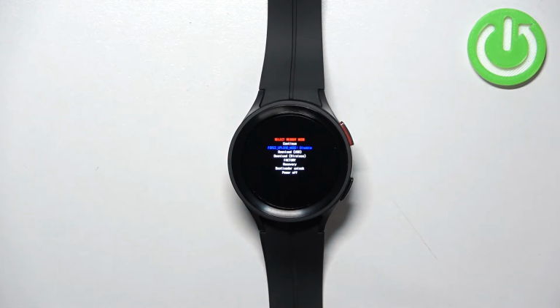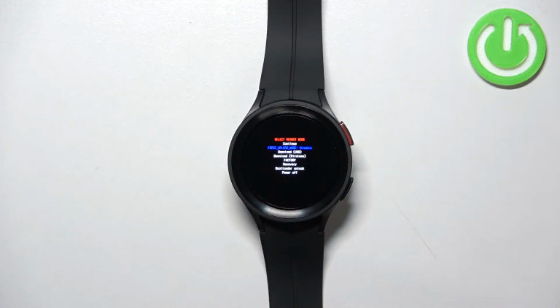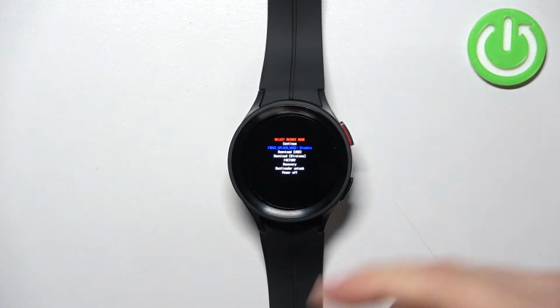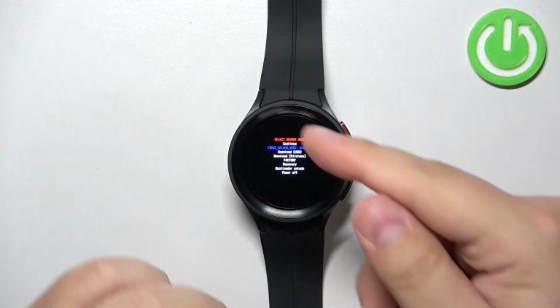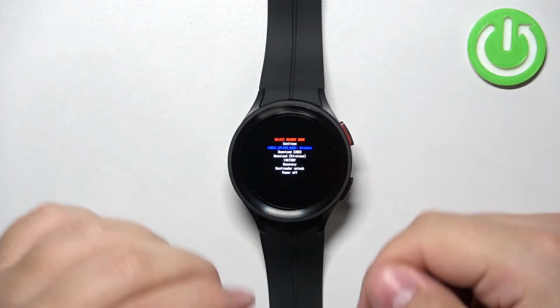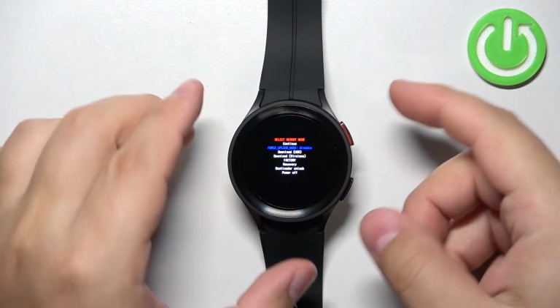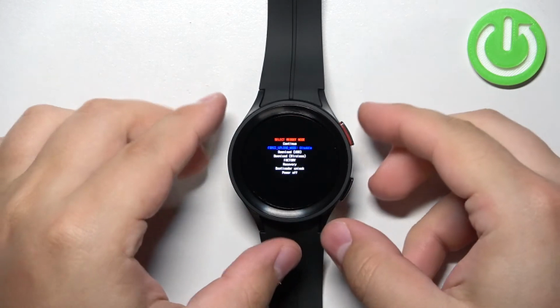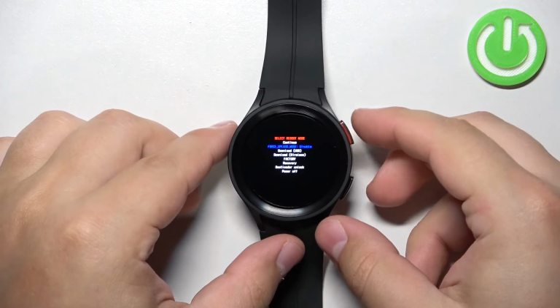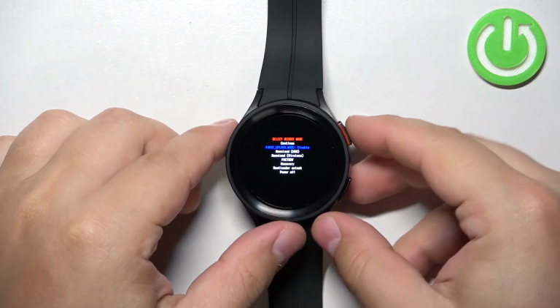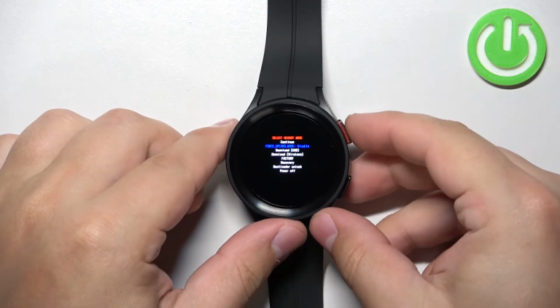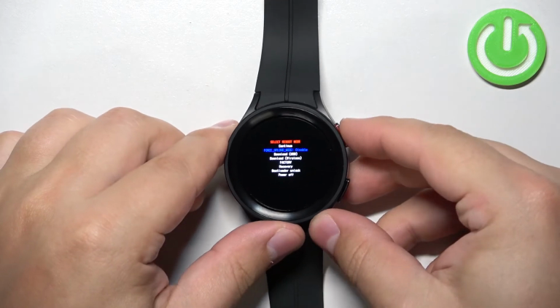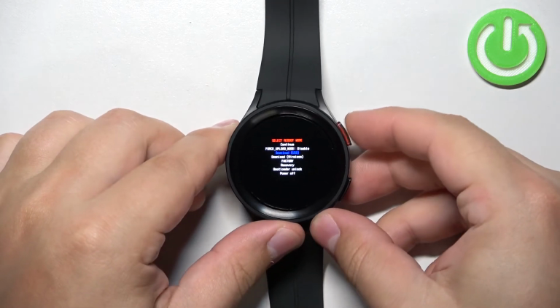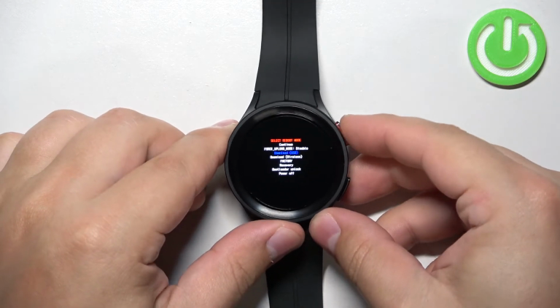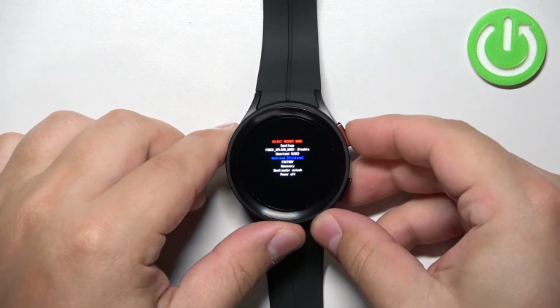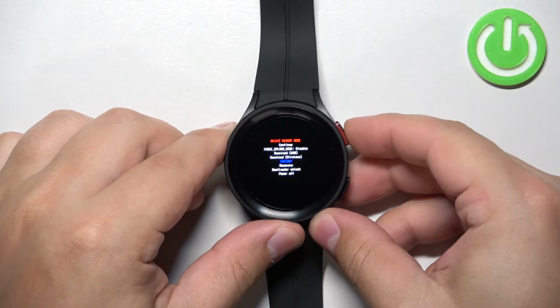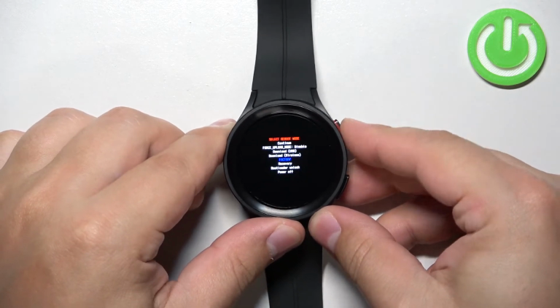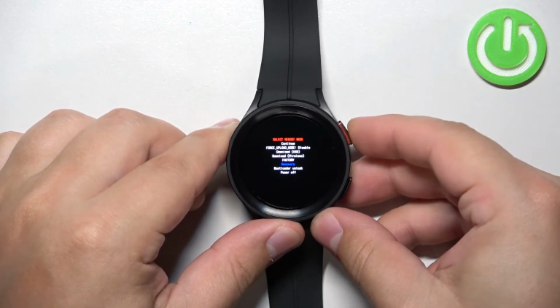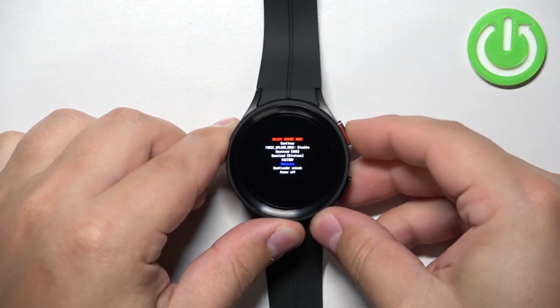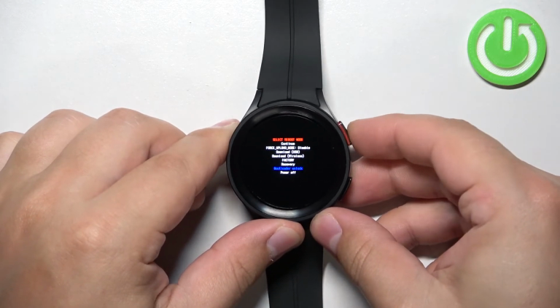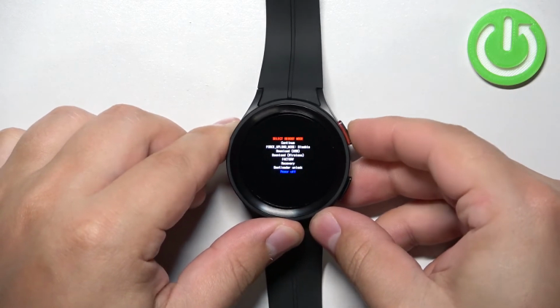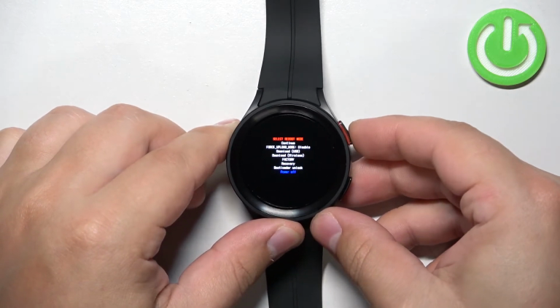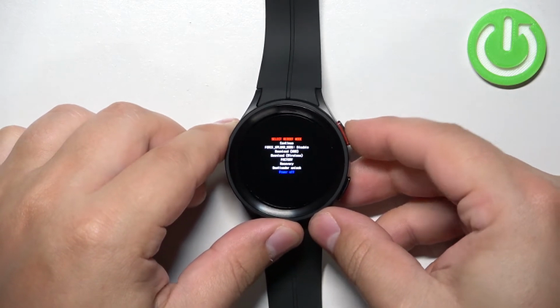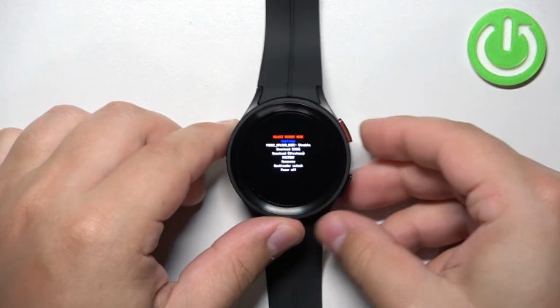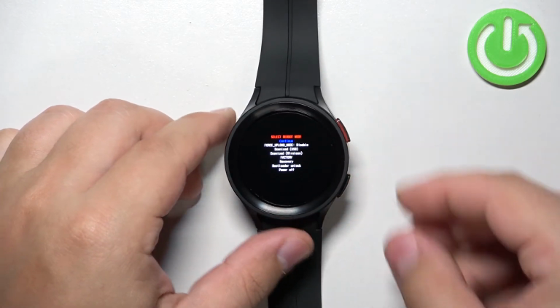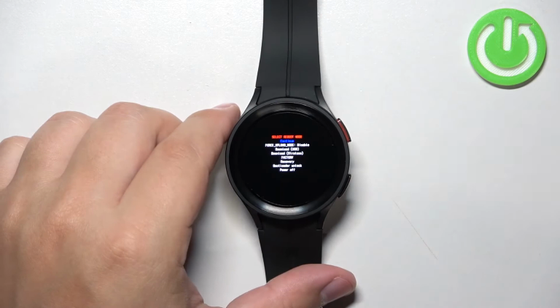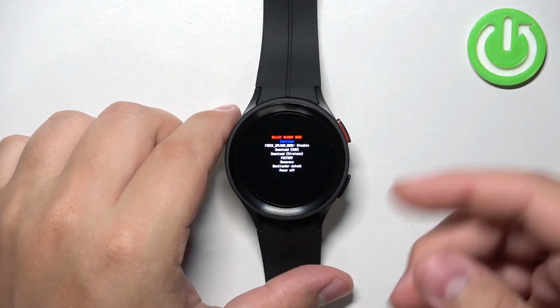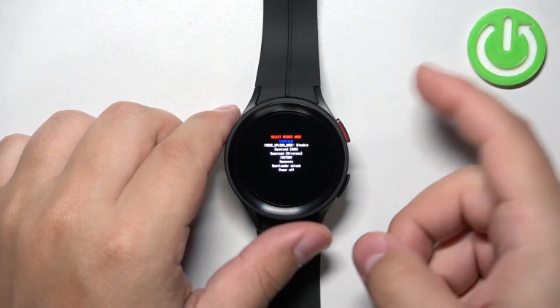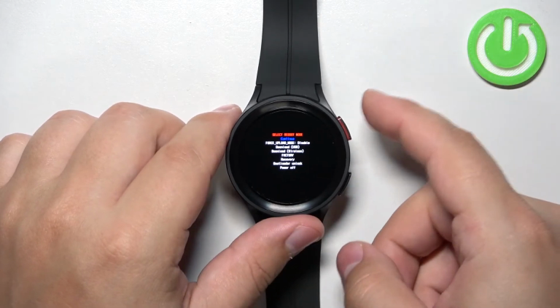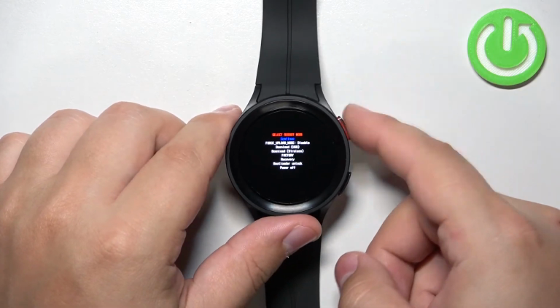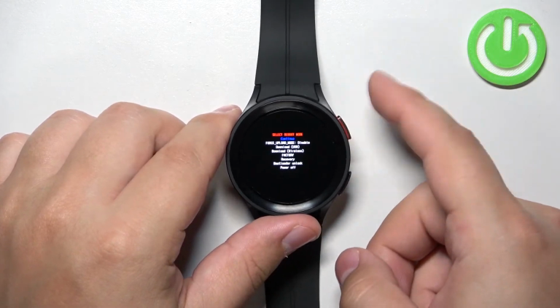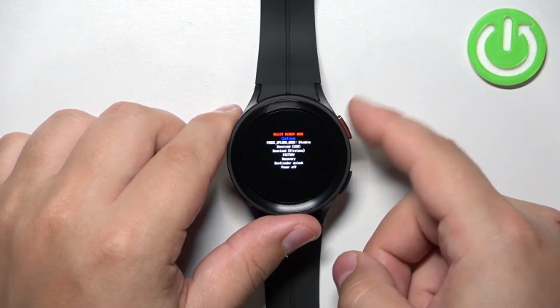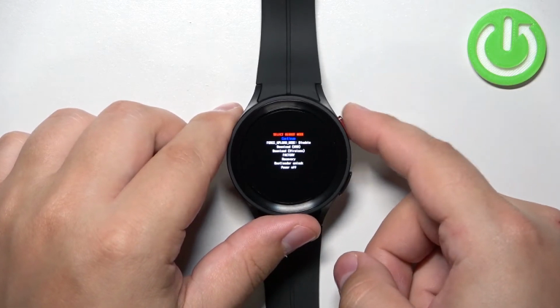You can scroll through this menu by using the home button — keep pressing it to scroll through it. You can confirm selections by pressing and holding the home button.